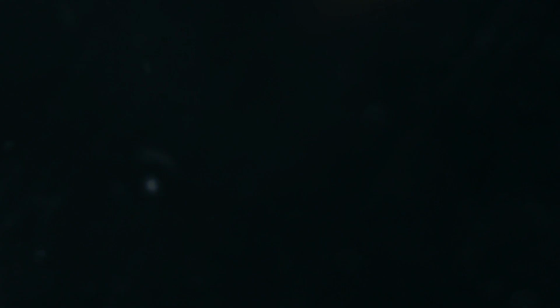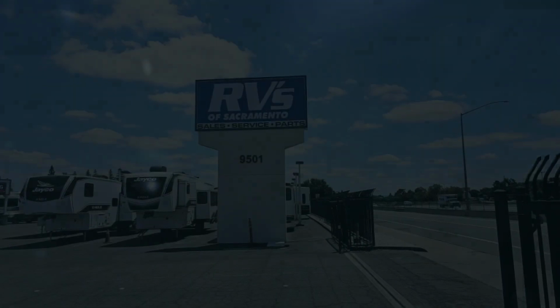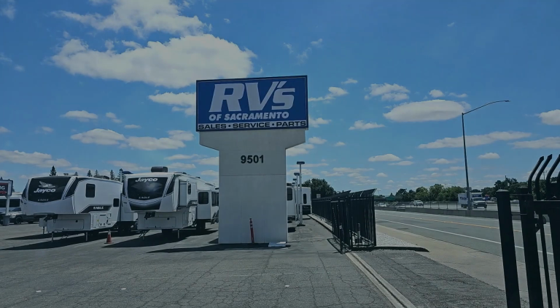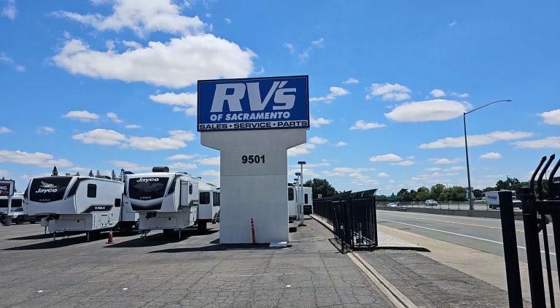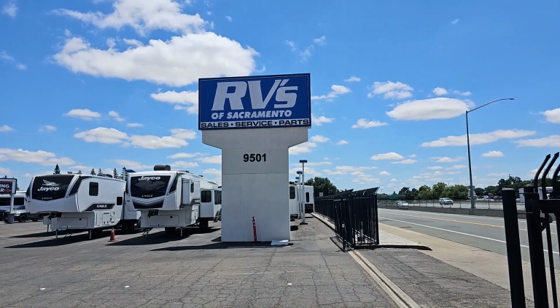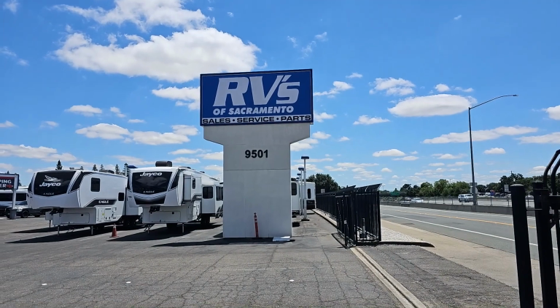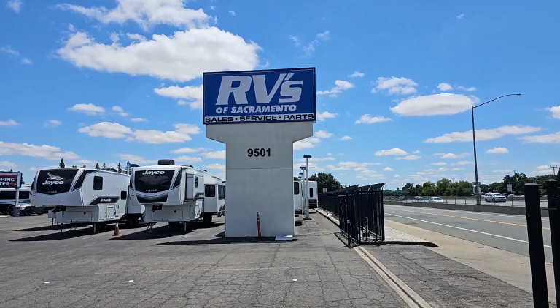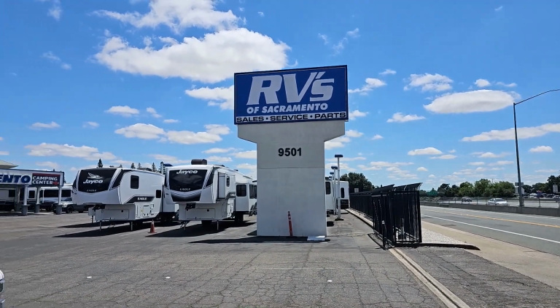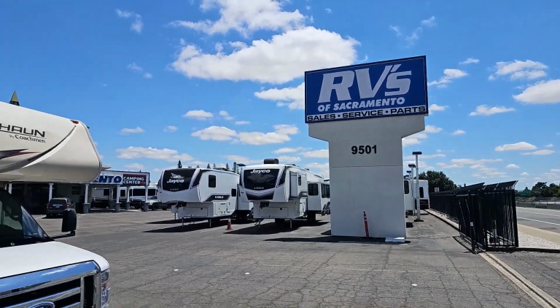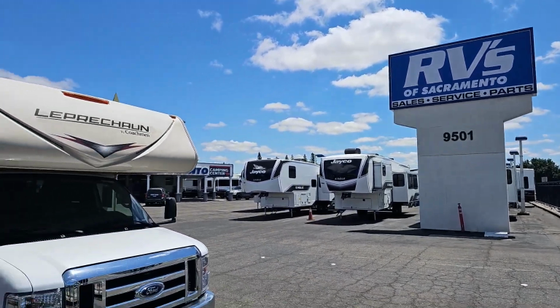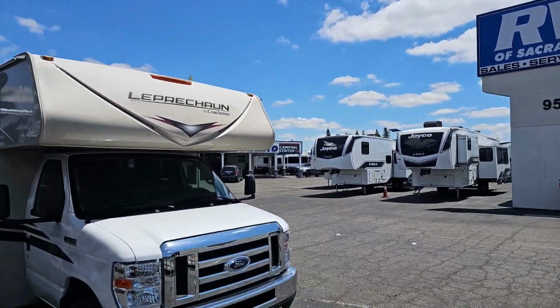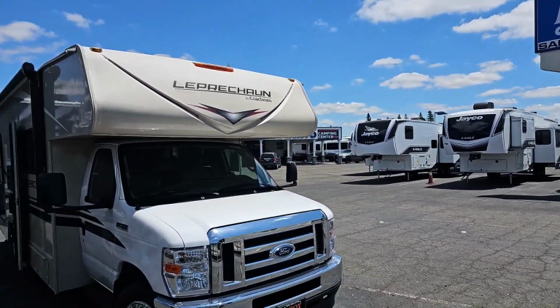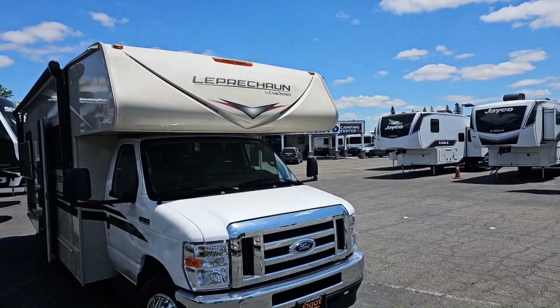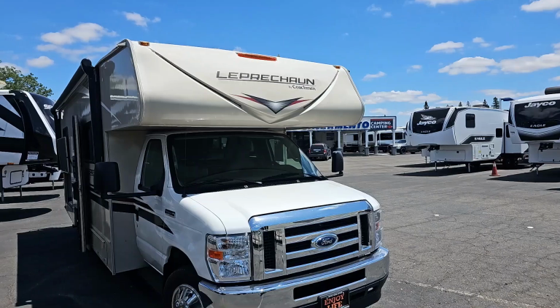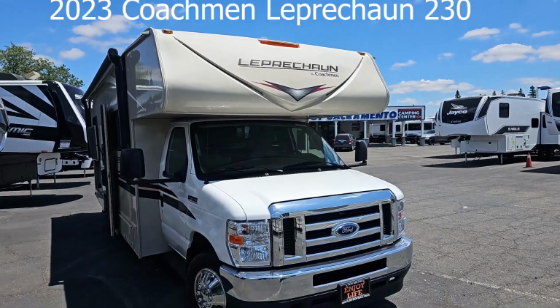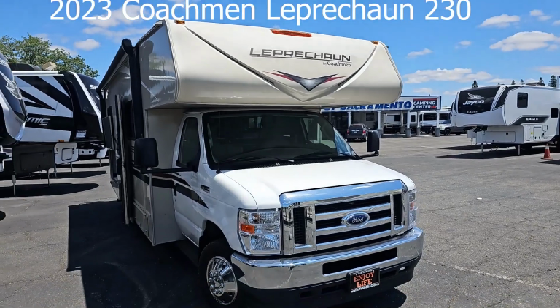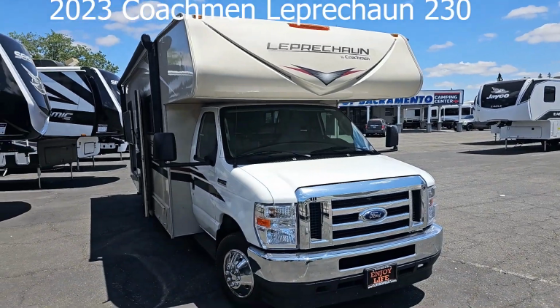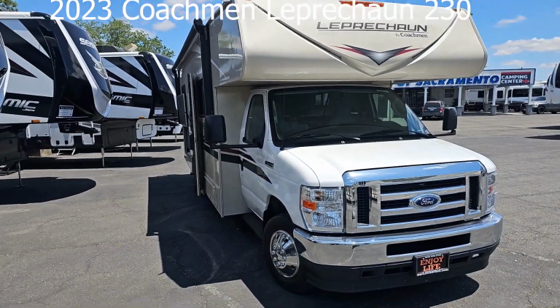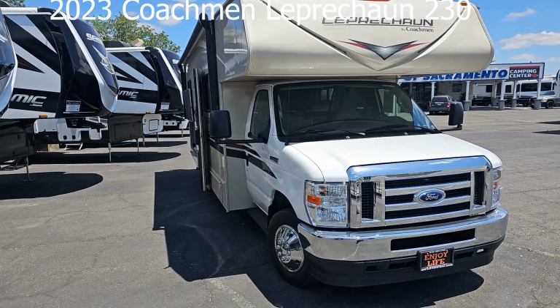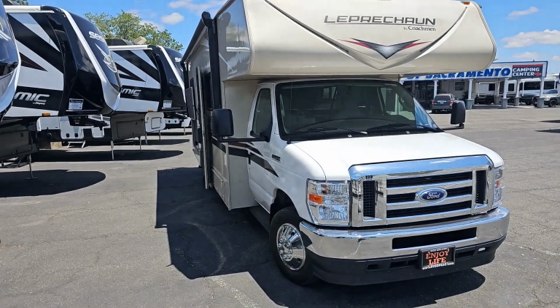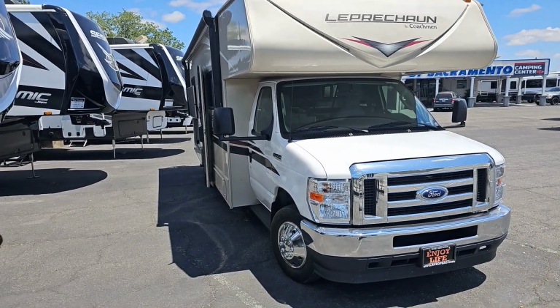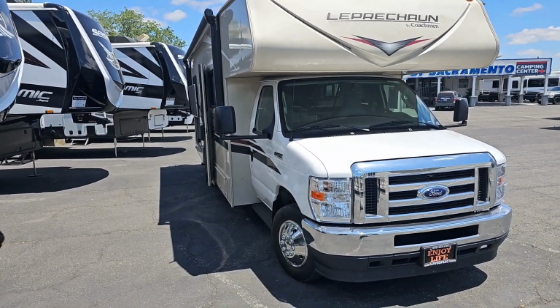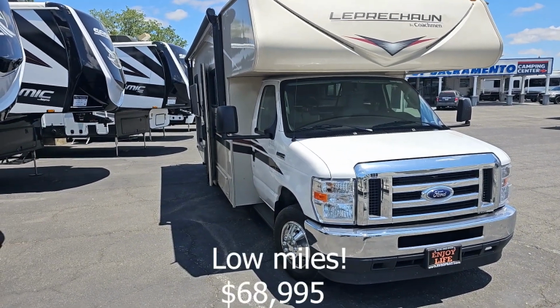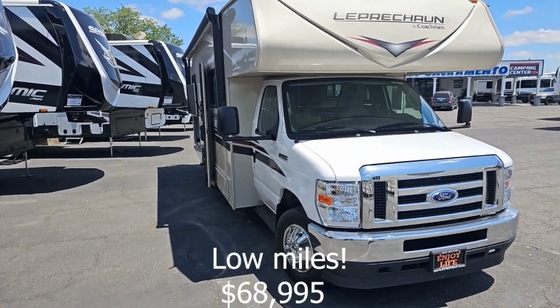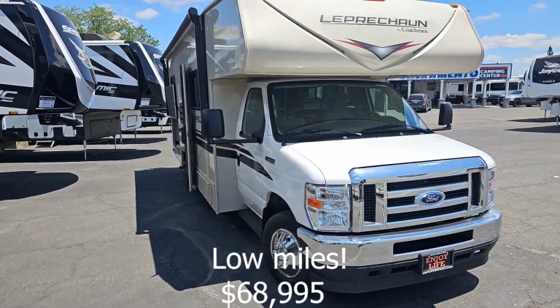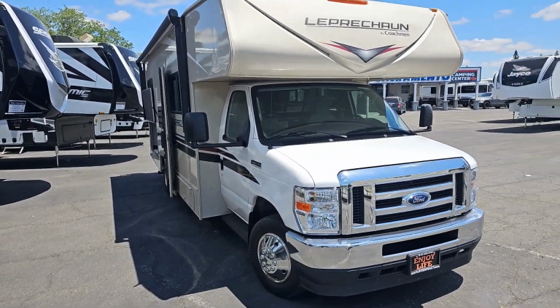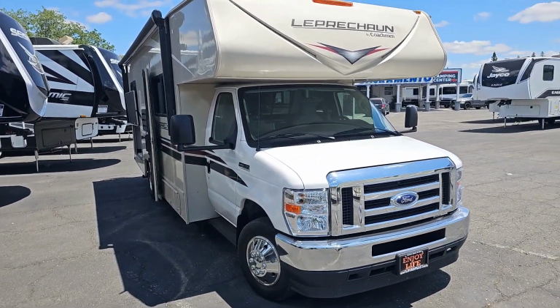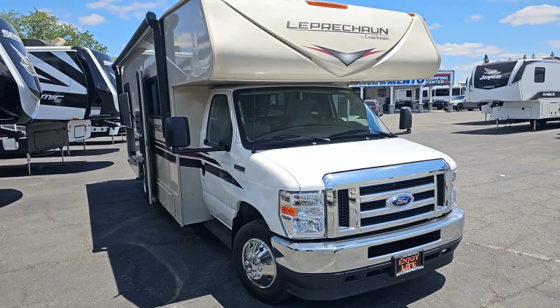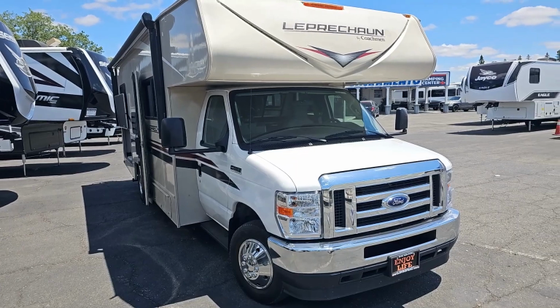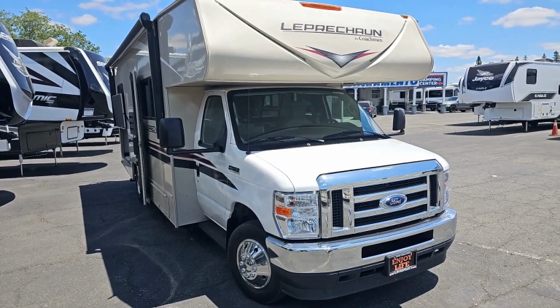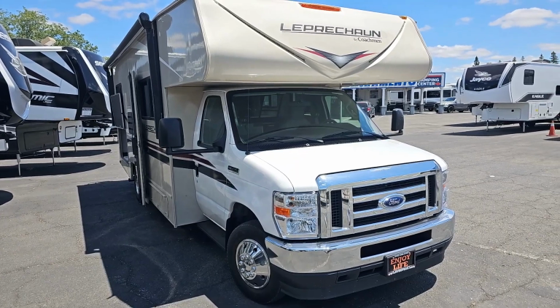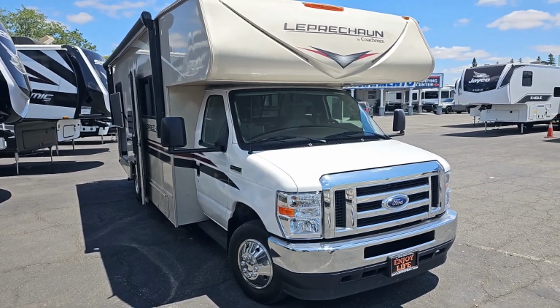Hello there, this is Cliff again from RVs in Sacramento. I want to bring you another incredible value in a used motorhome — a gently used motorhome — a 2023 Coachman Leprechaun 230CB.